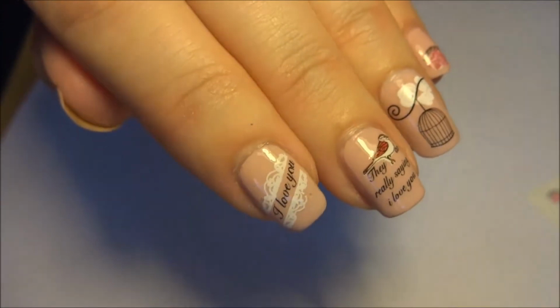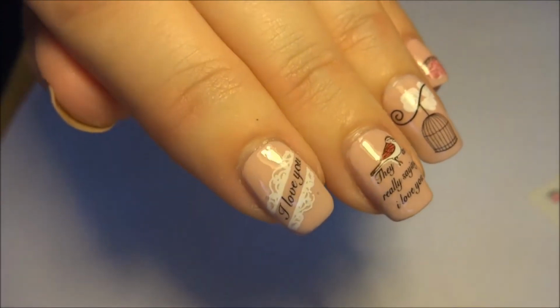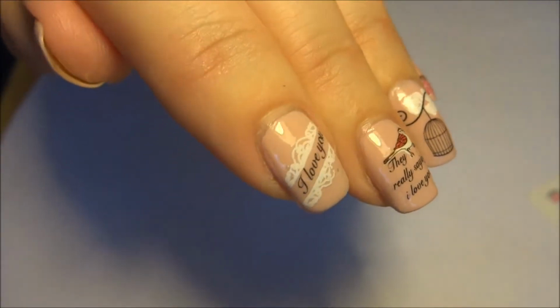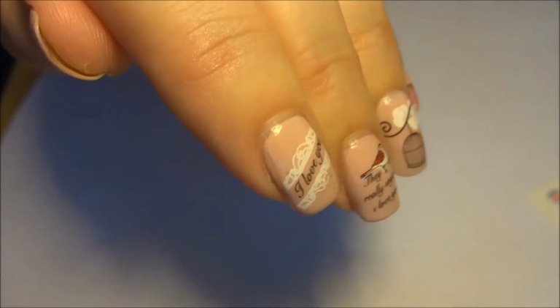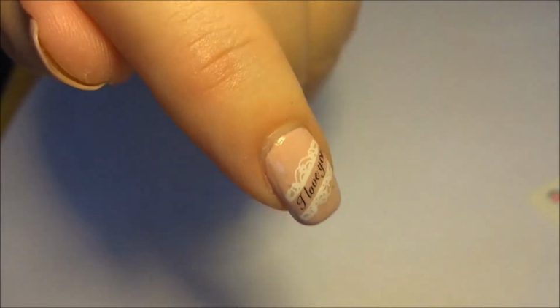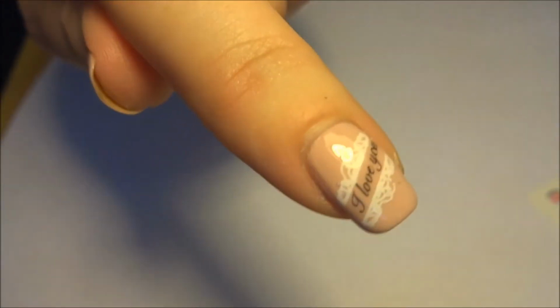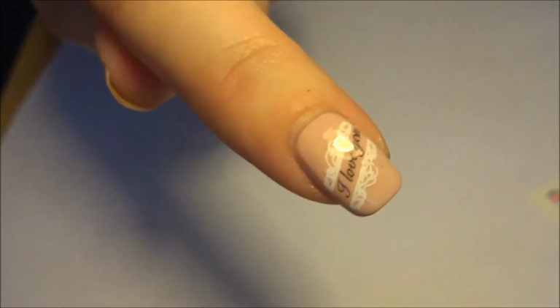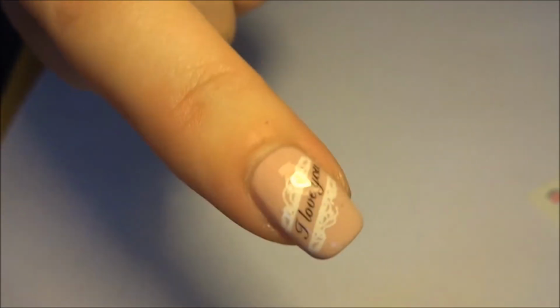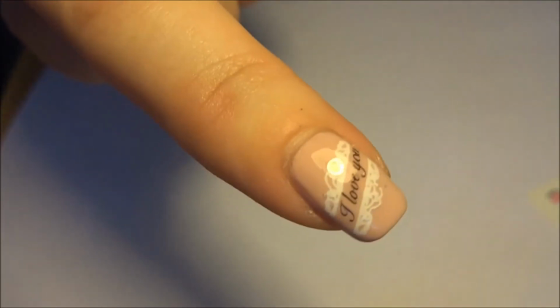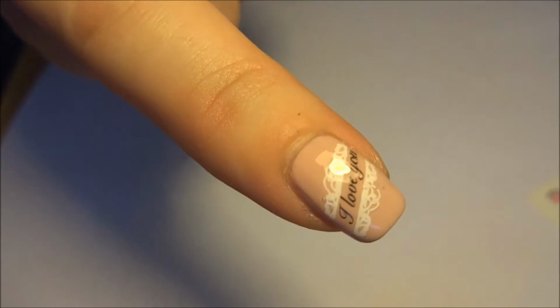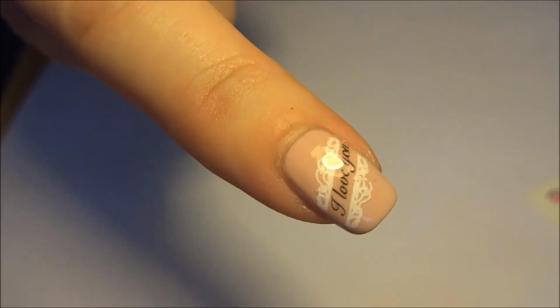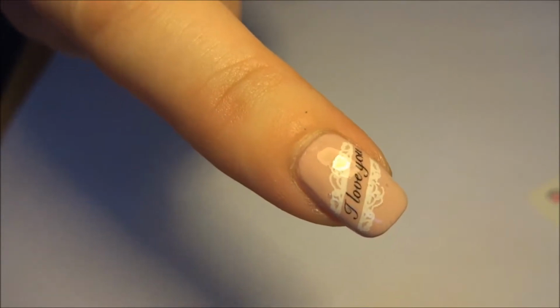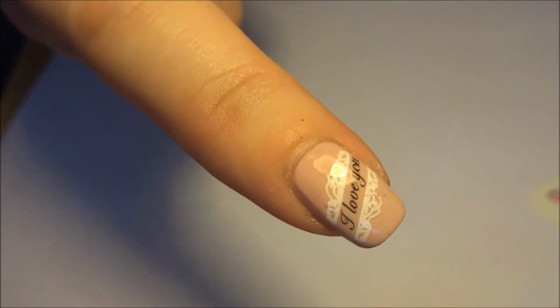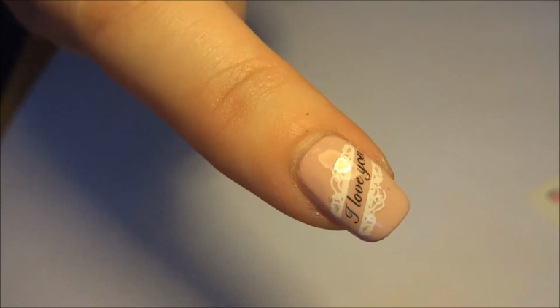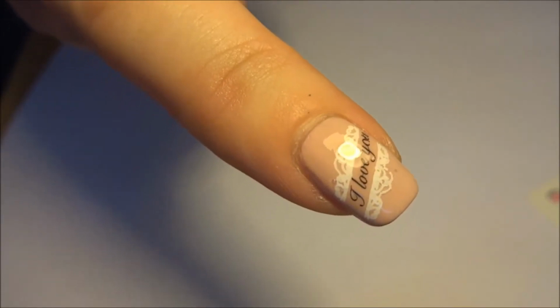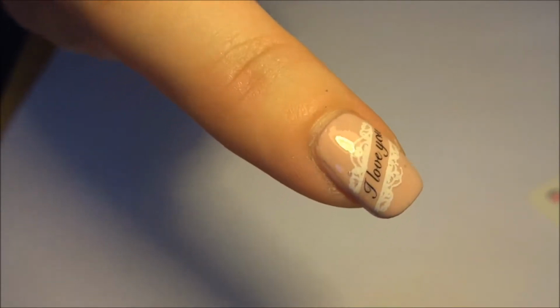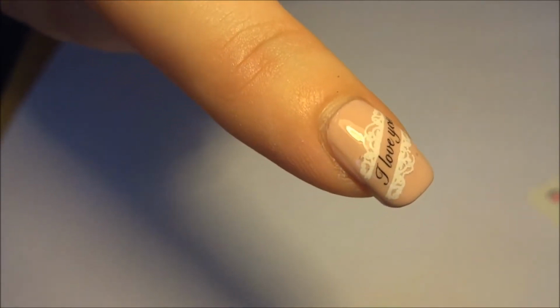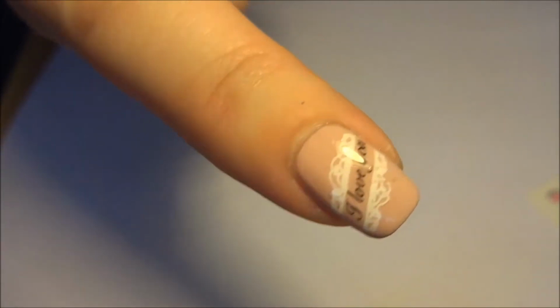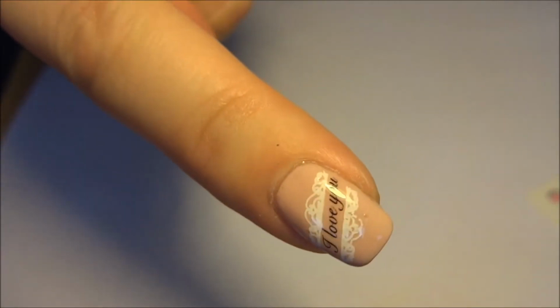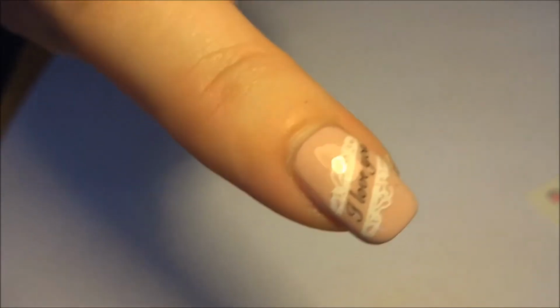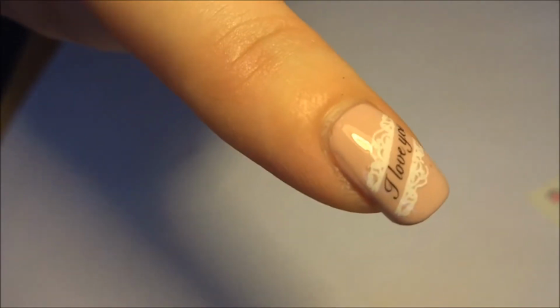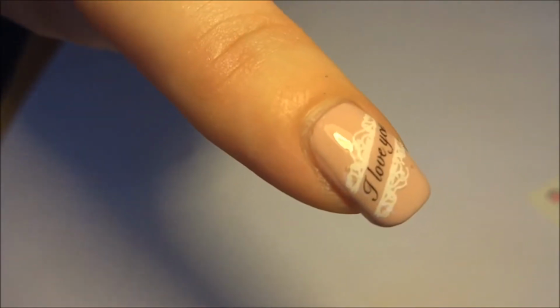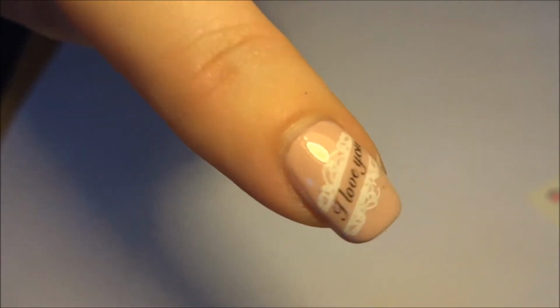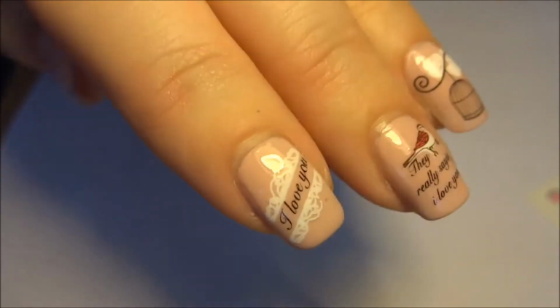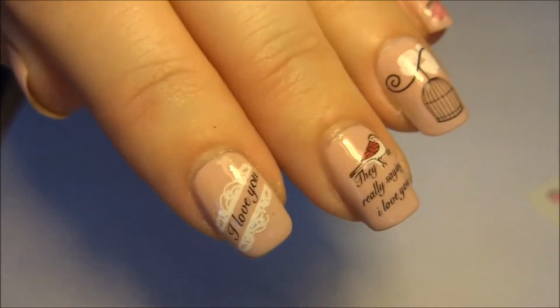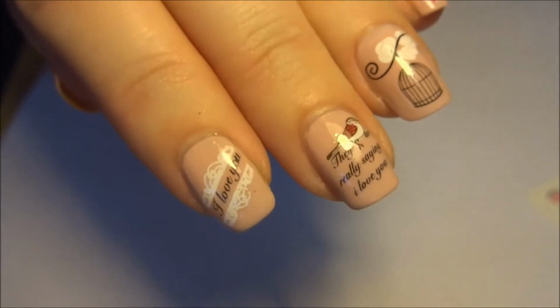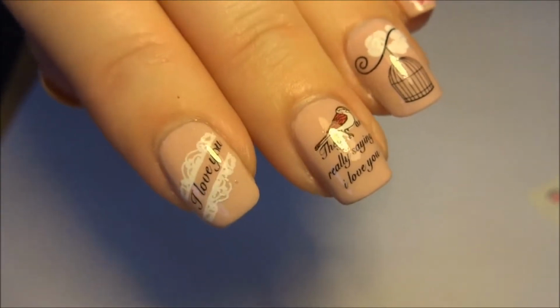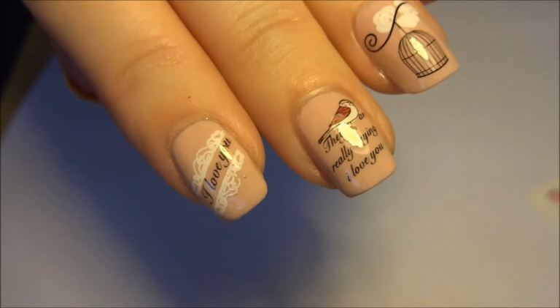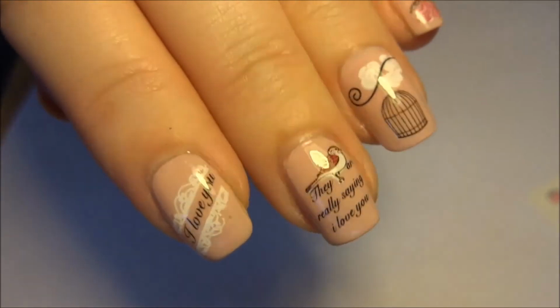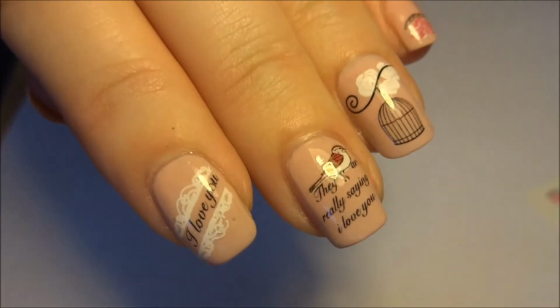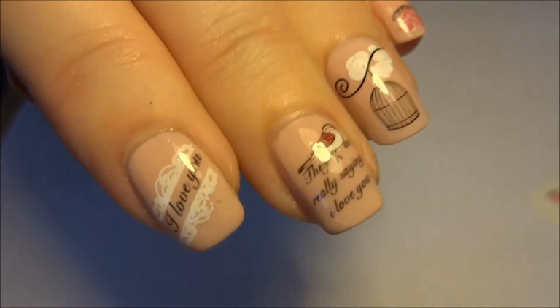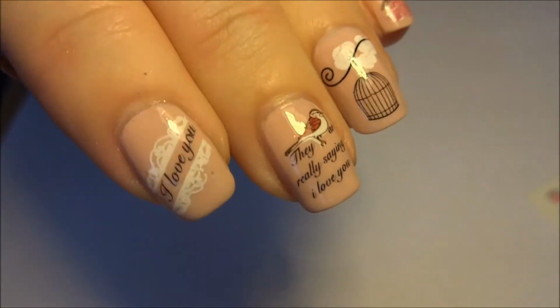If you'd like to keep watching, I'll show you a demonstration of how to apply this decal to this nail. Stay tuned.